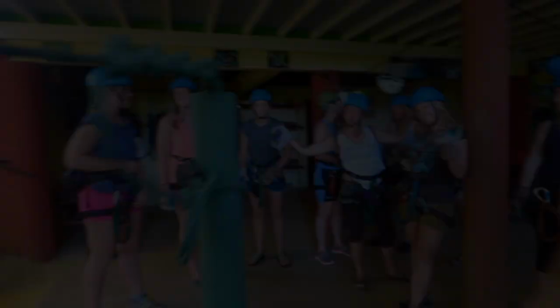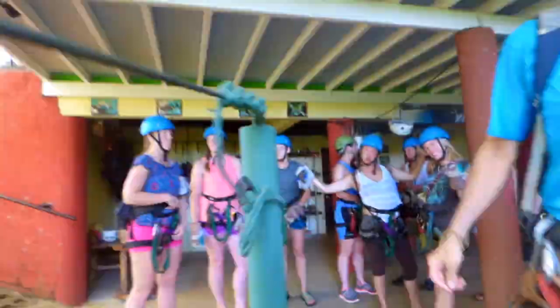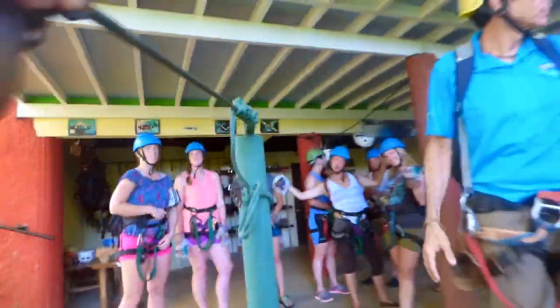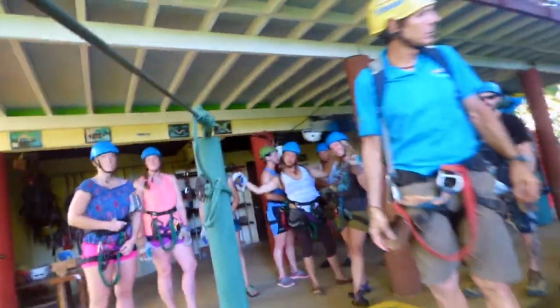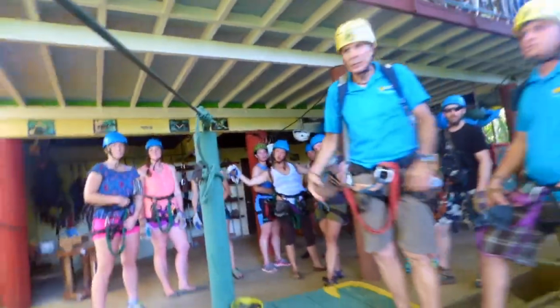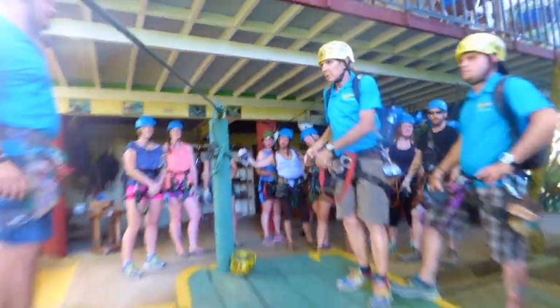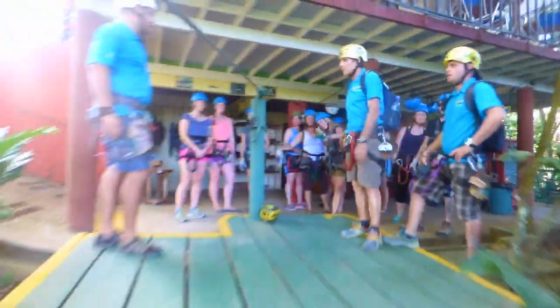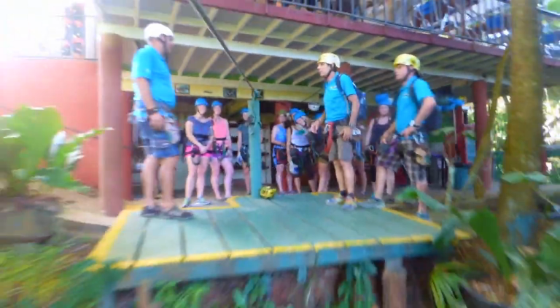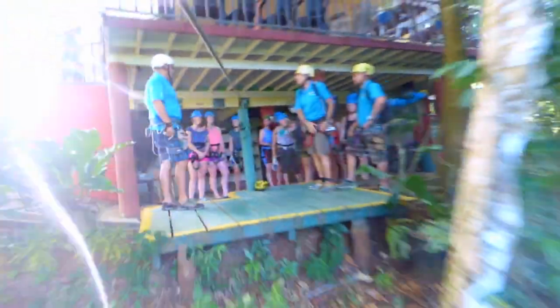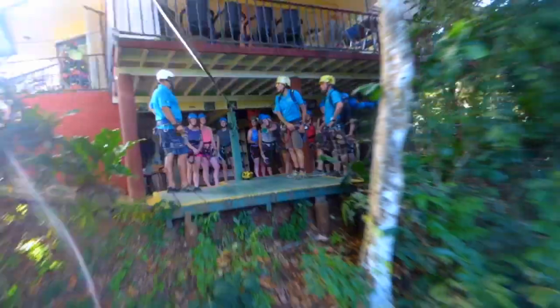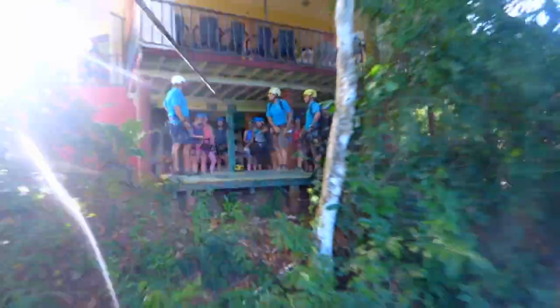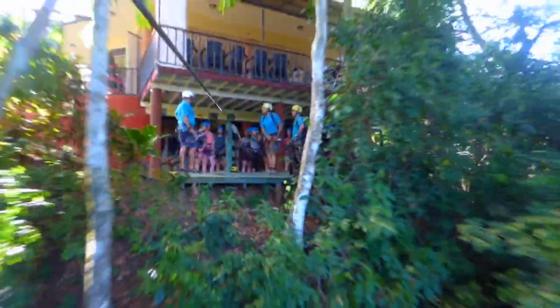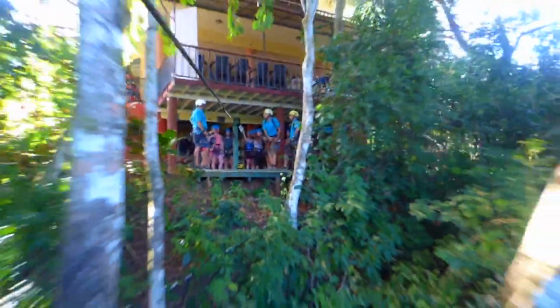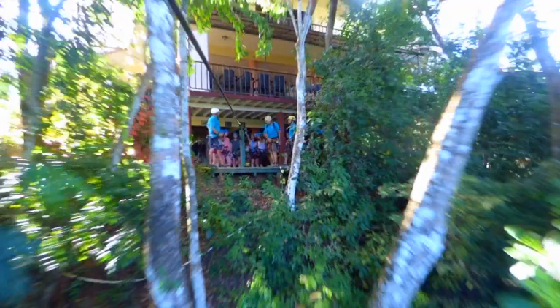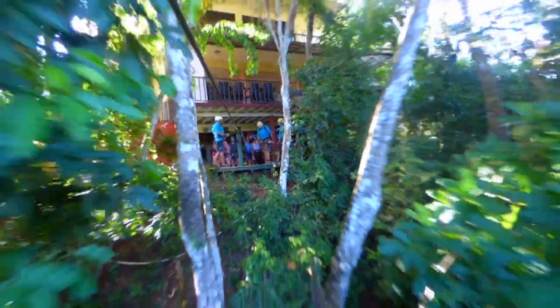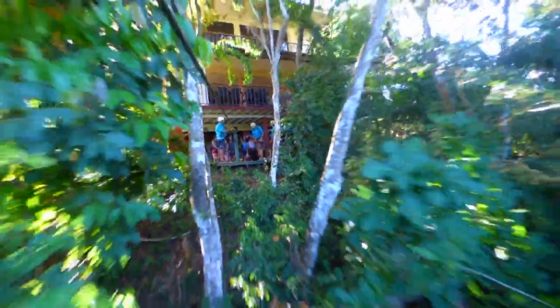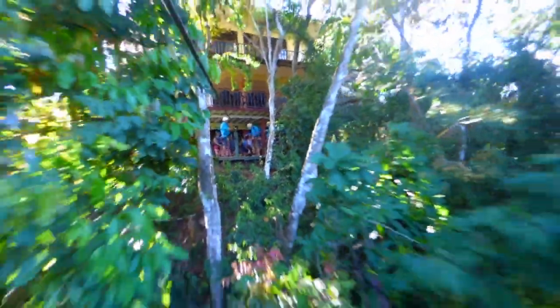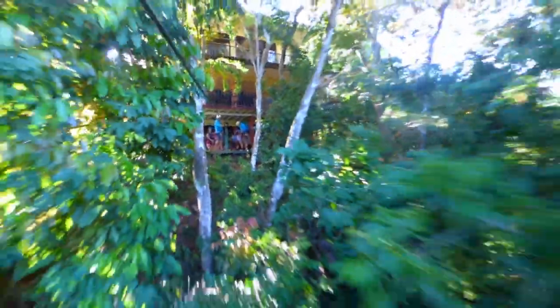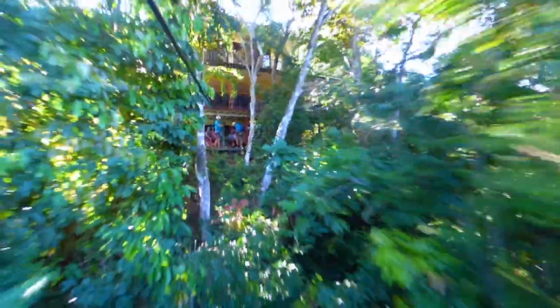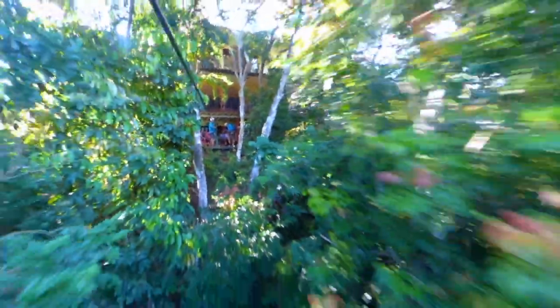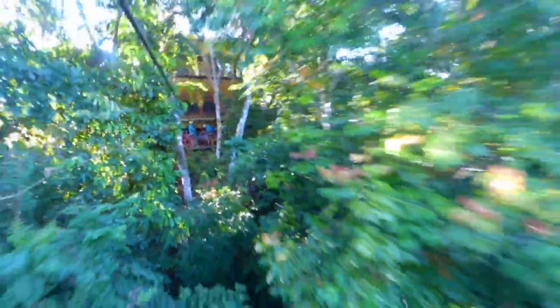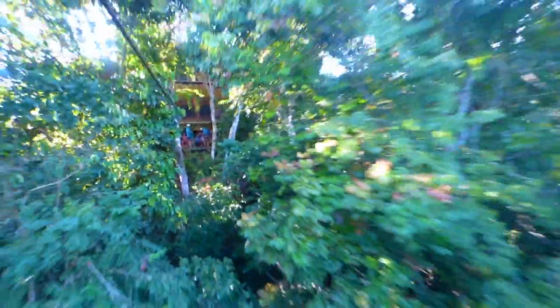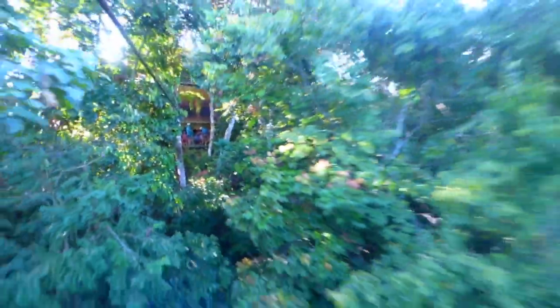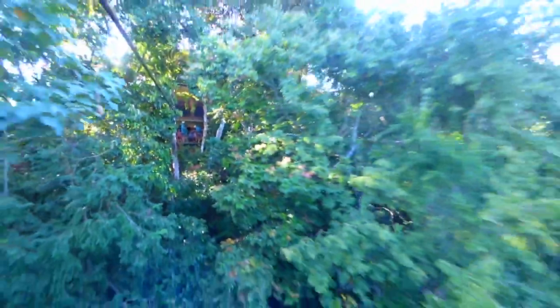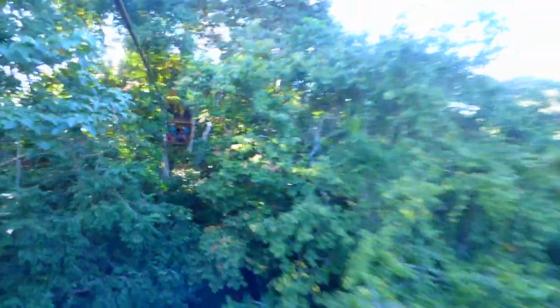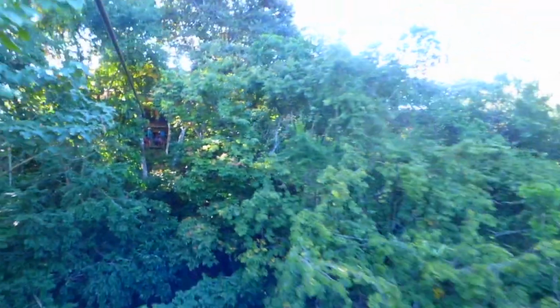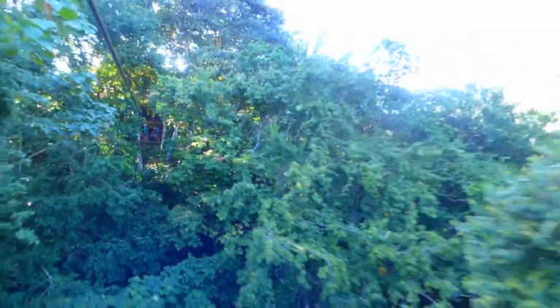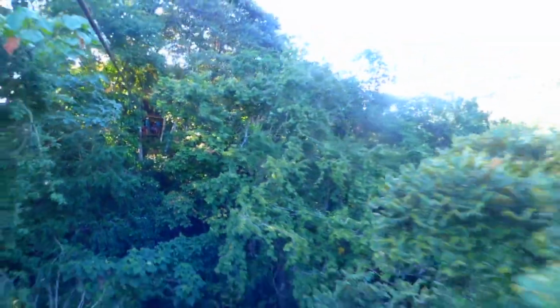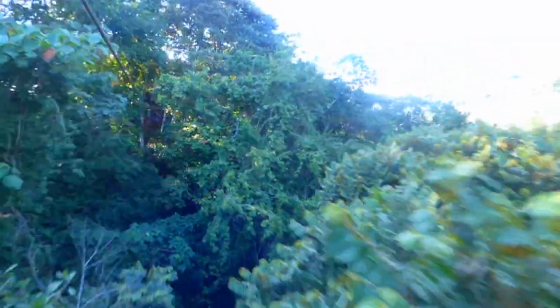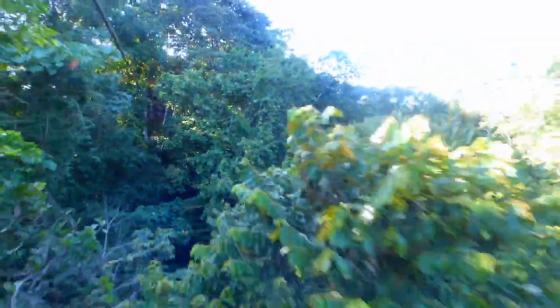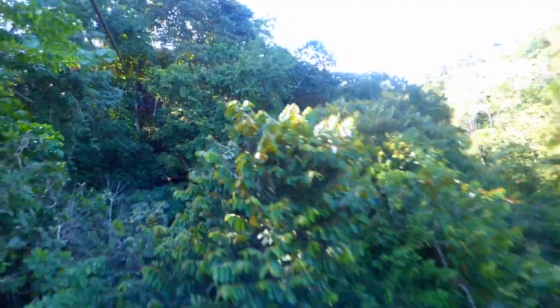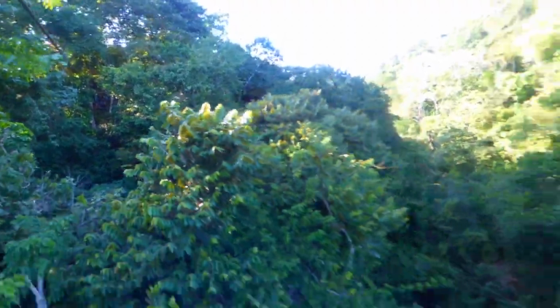Hi, this is Kirsa with Beach Balanced Life. Are you ready for an adventure today? We're going ziplining over the jungle canopy of Montezuma, Costa Rica.